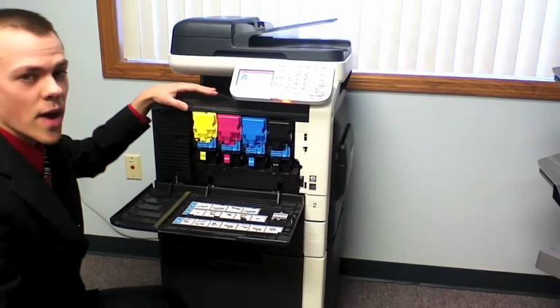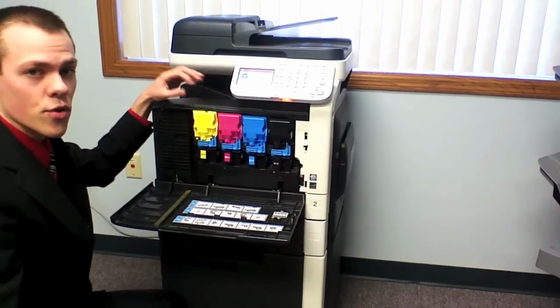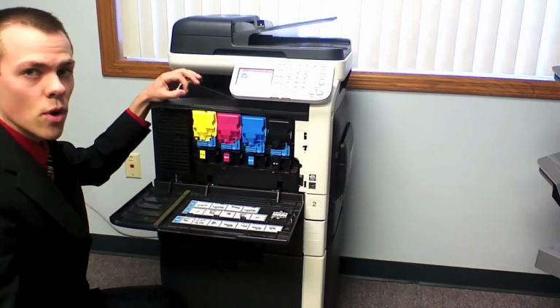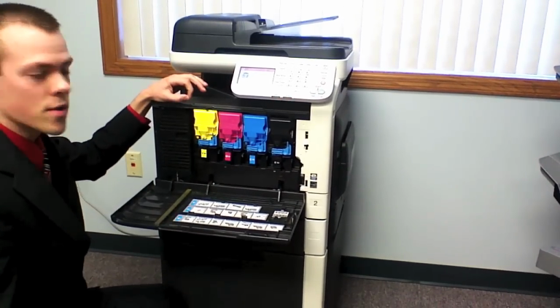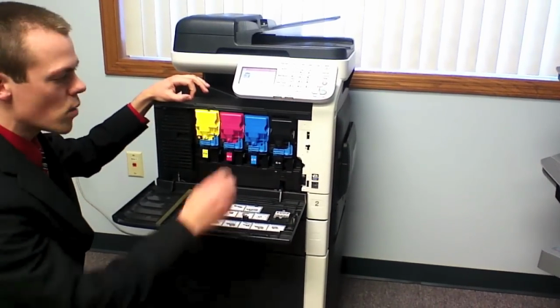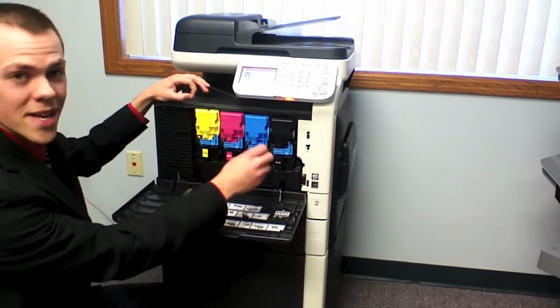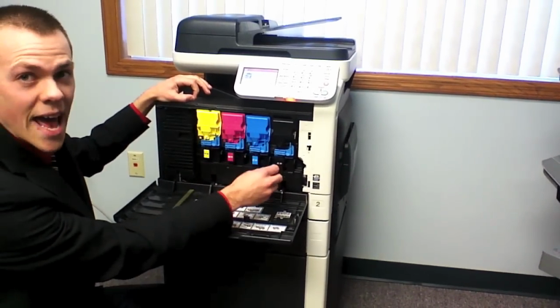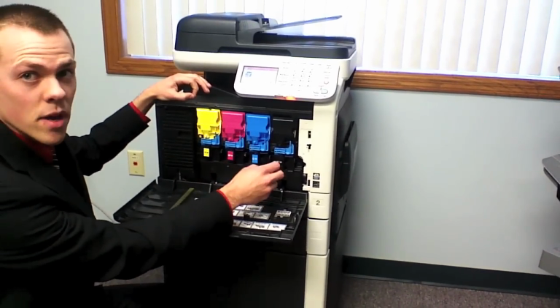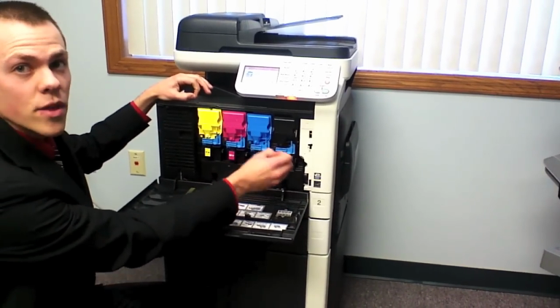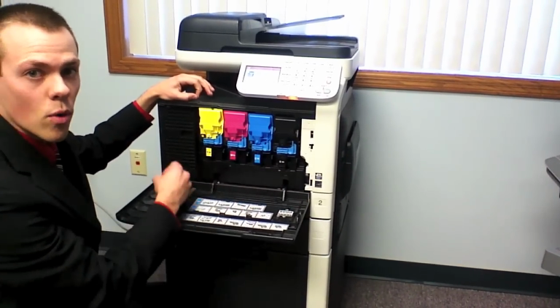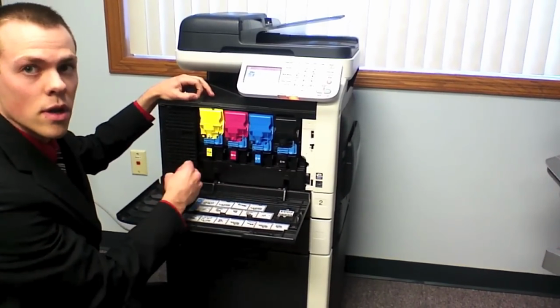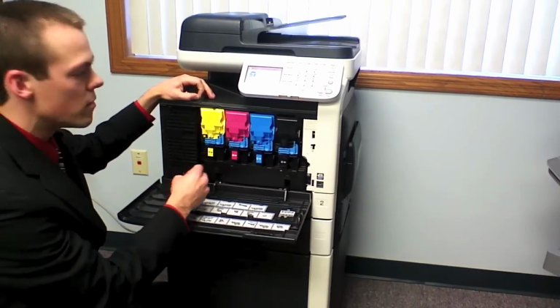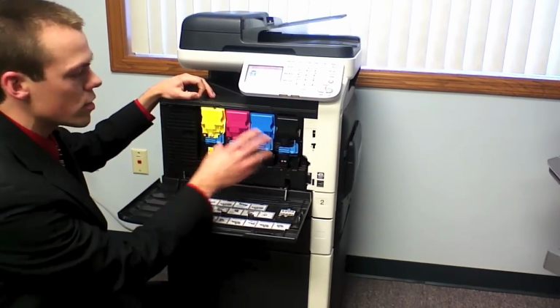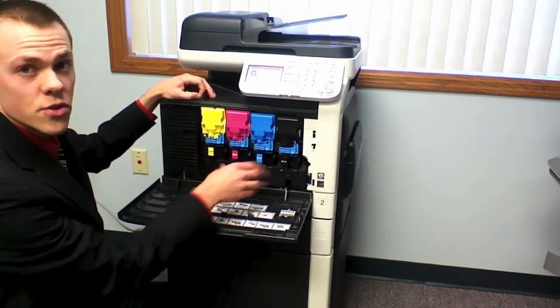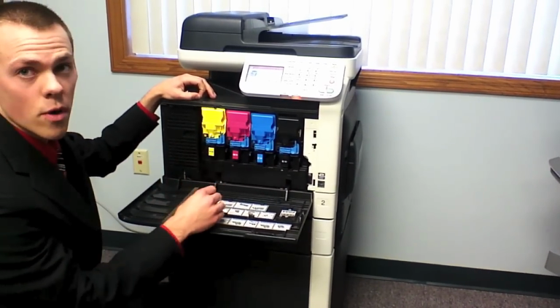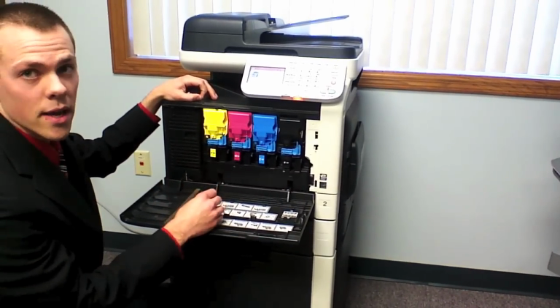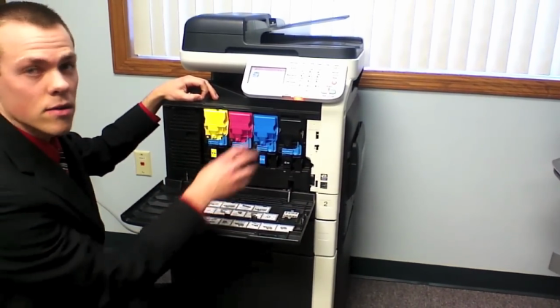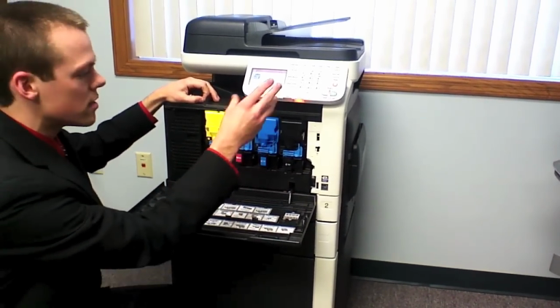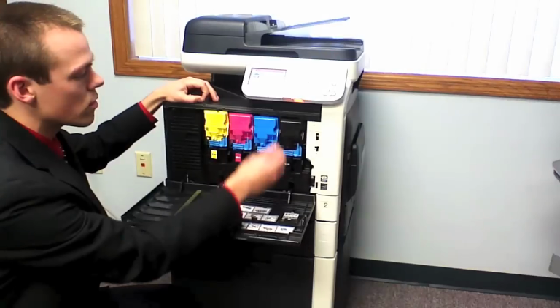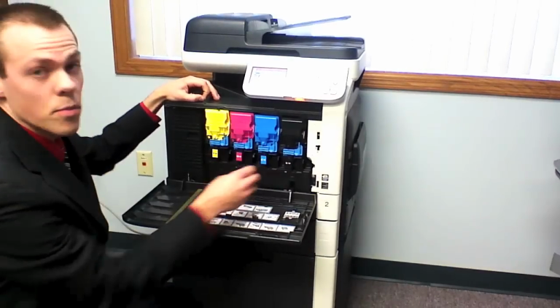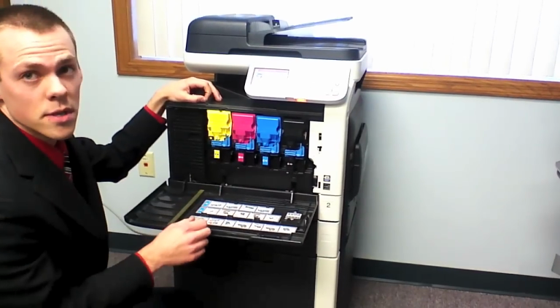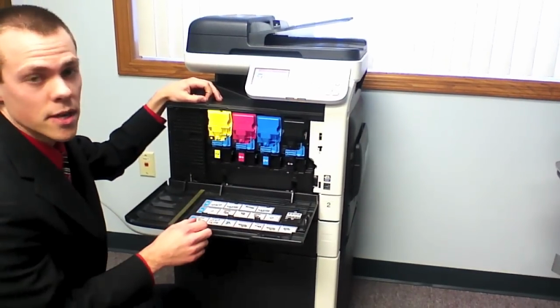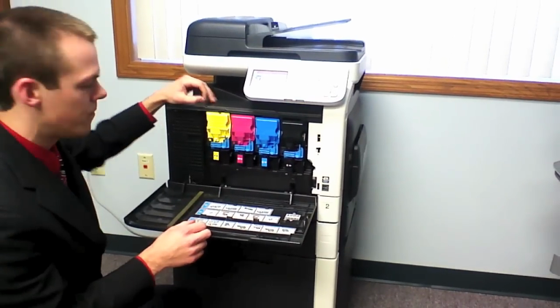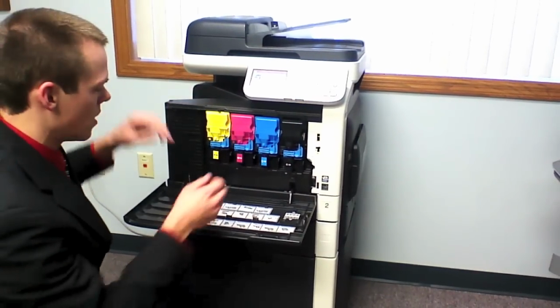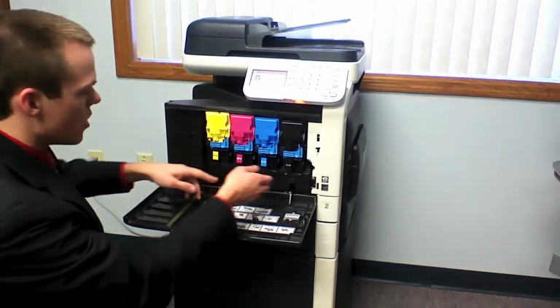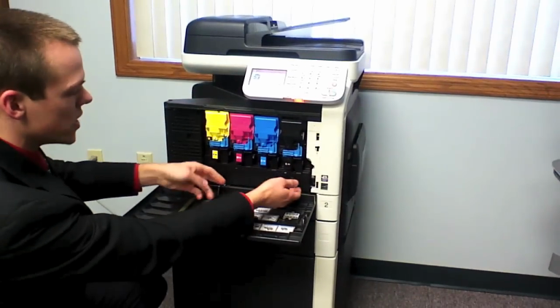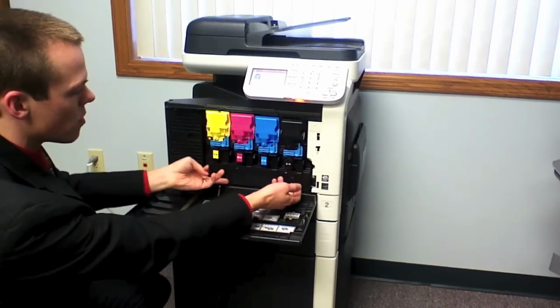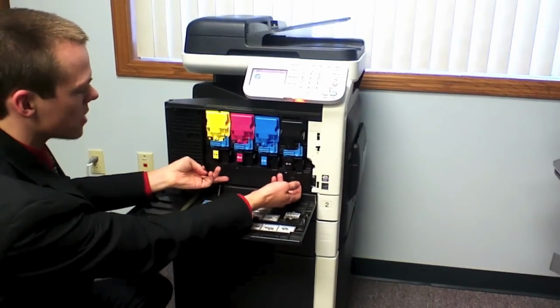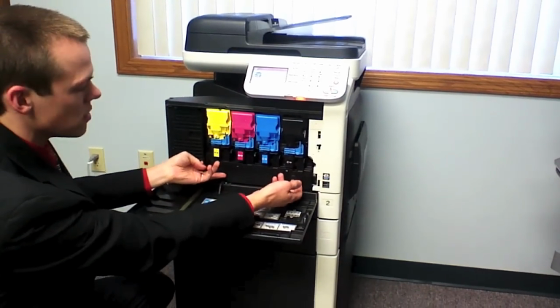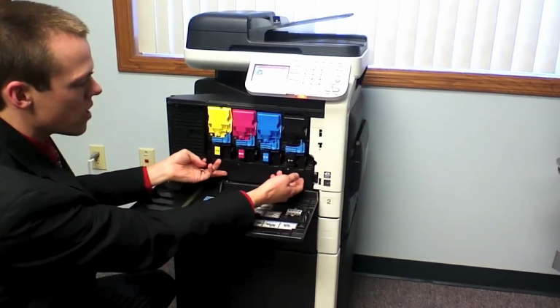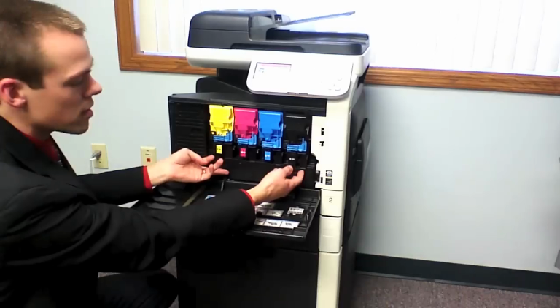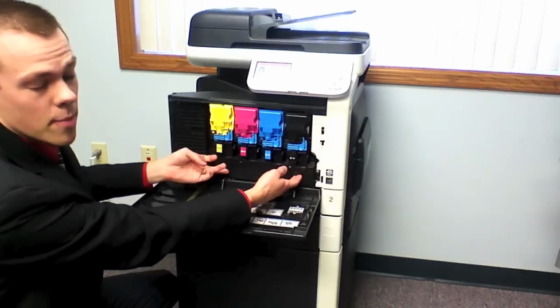When you have your new toner, there is going to be a tab — pull it before you place your toner back in to let the toner disperse in the machine. Your waste toner box is located right at the bottom of your toners.